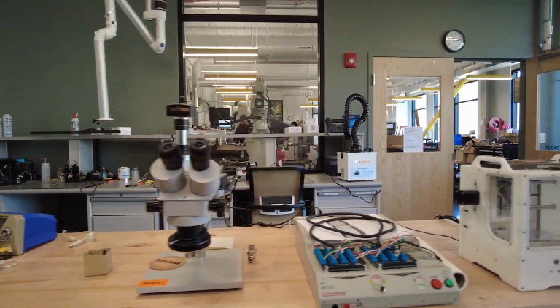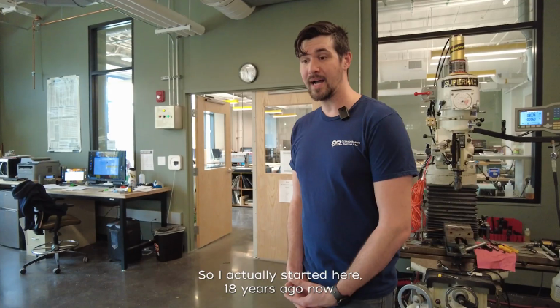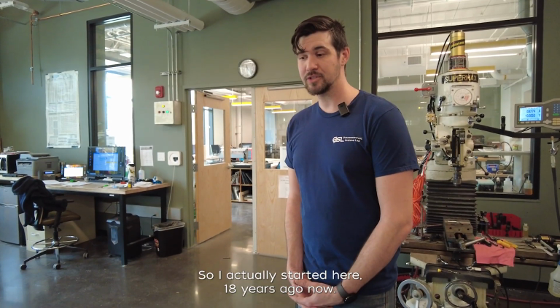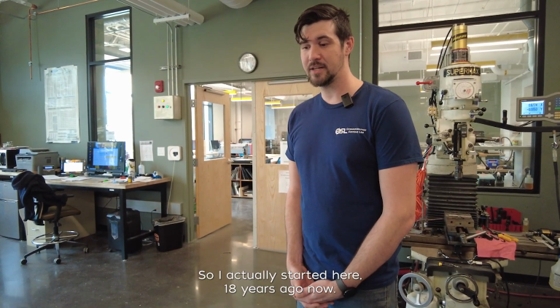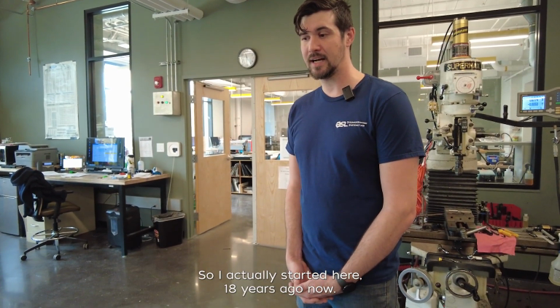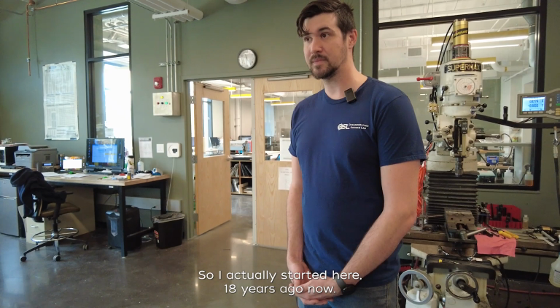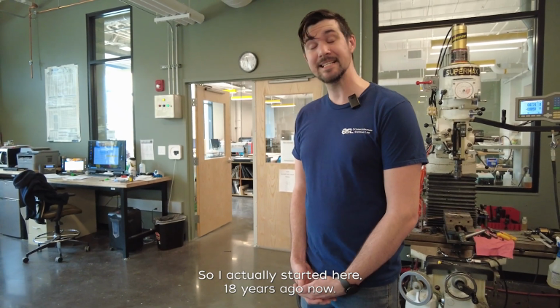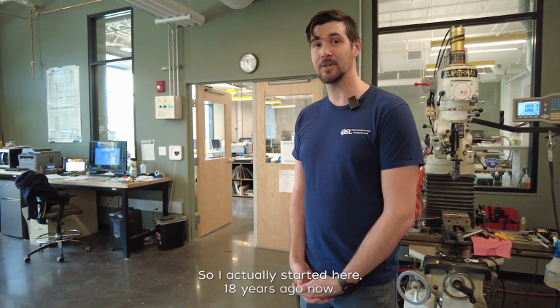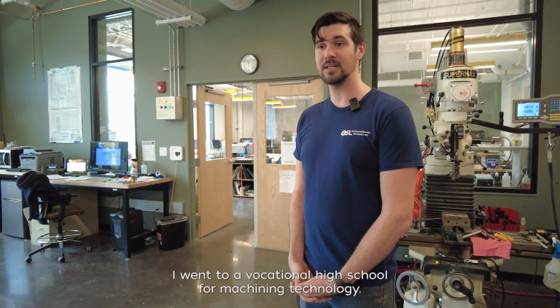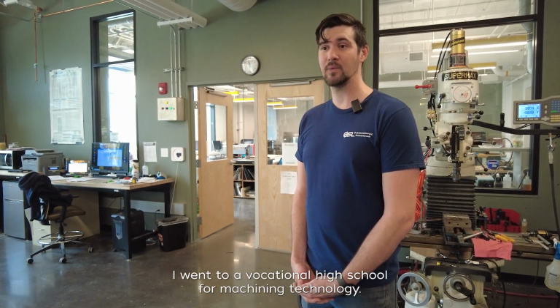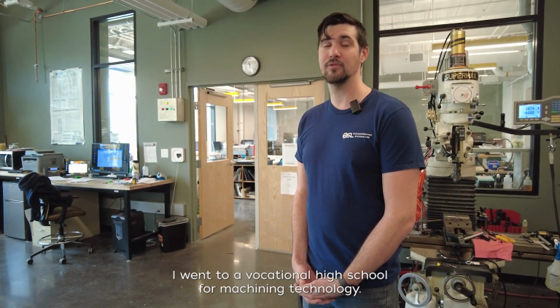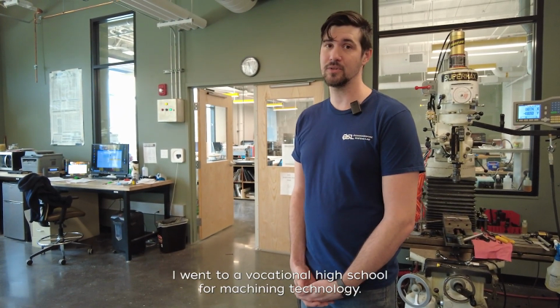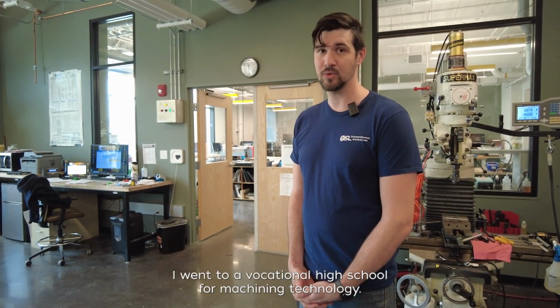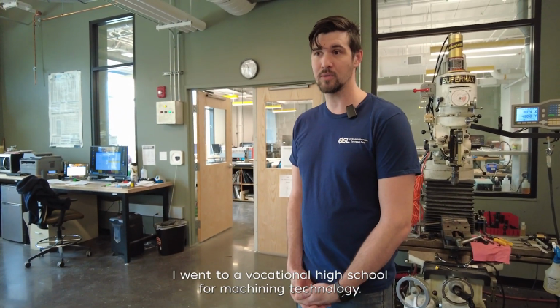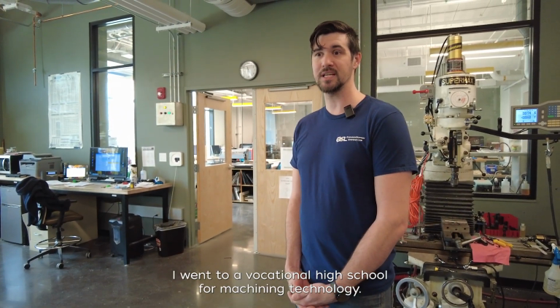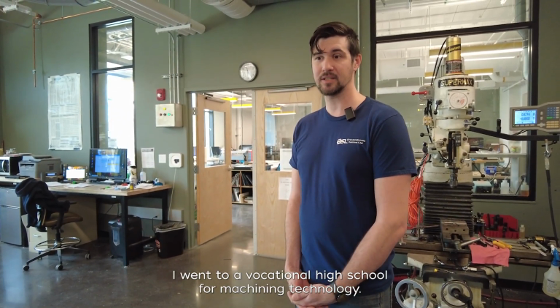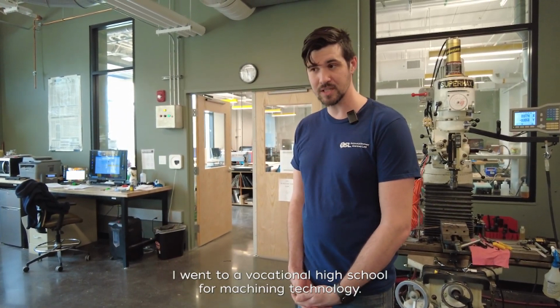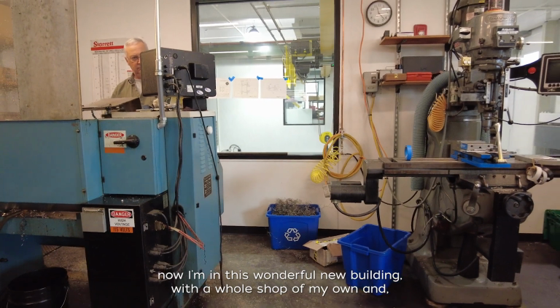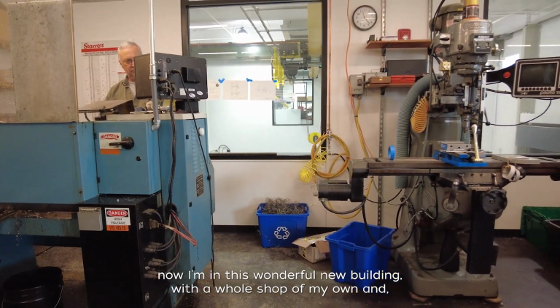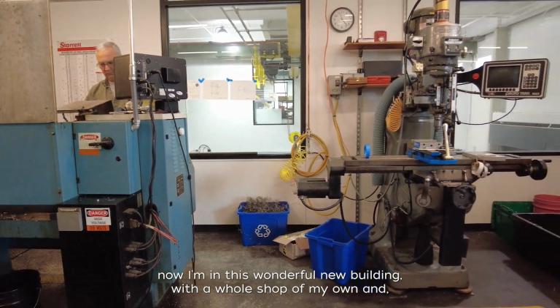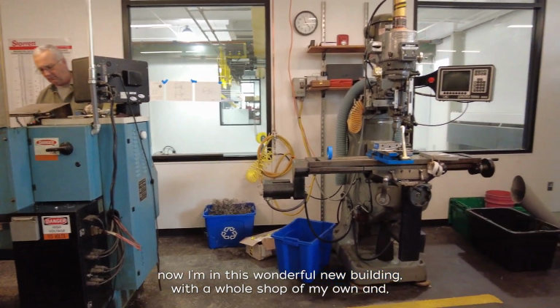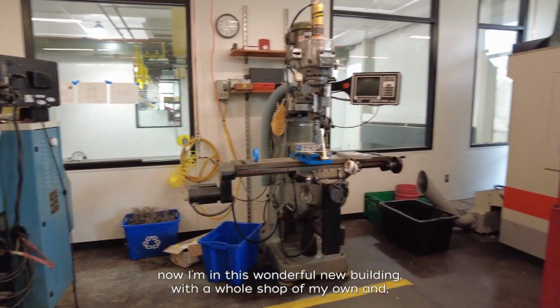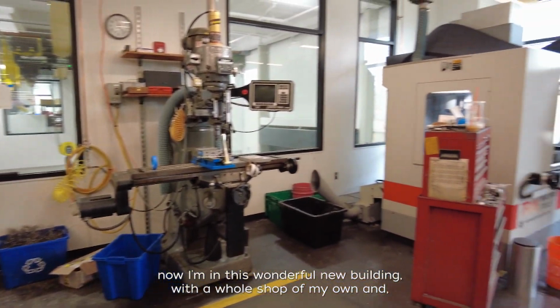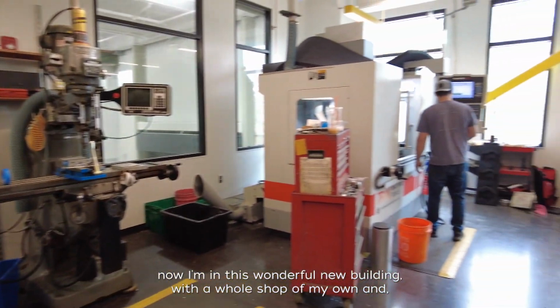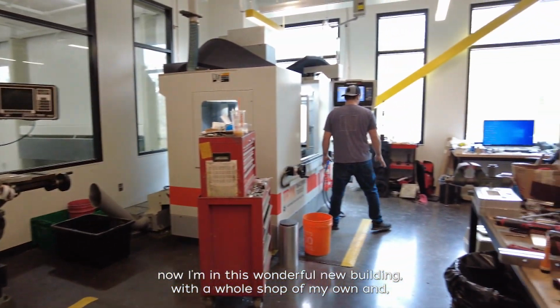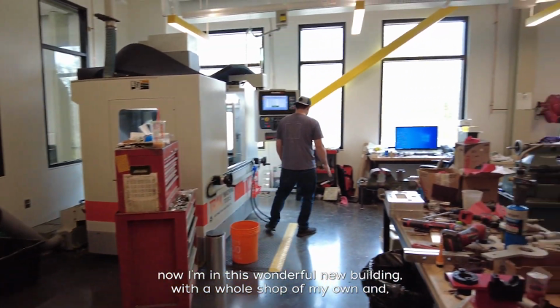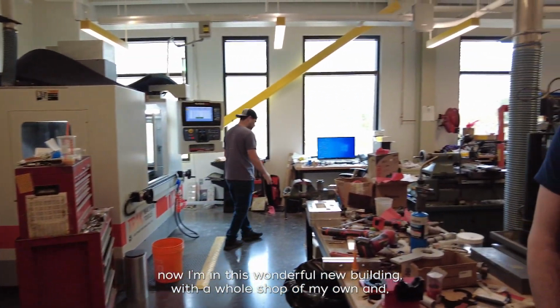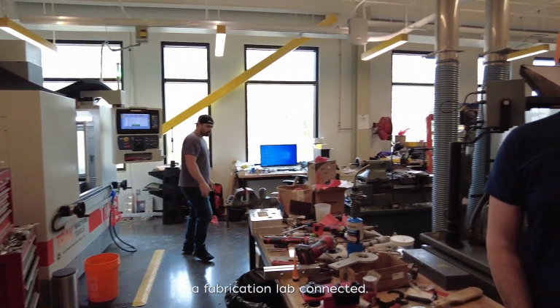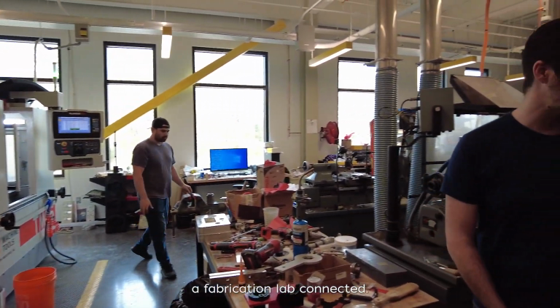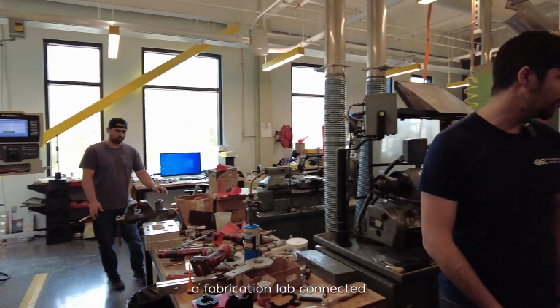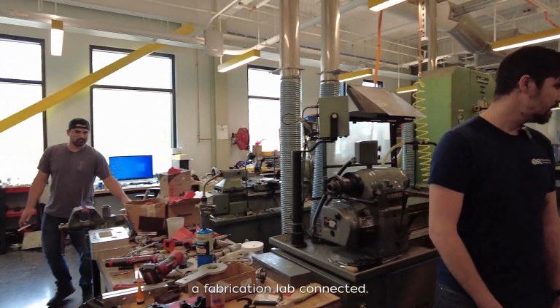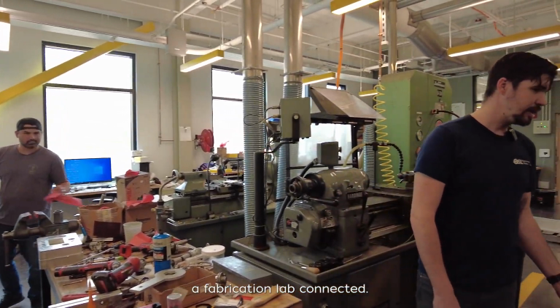I actually started here 18 years ago. I went to a vocational high school for machining technologies, and now I'm in this wonderful new building with a whole shop of my own and a fabrication lab connected.